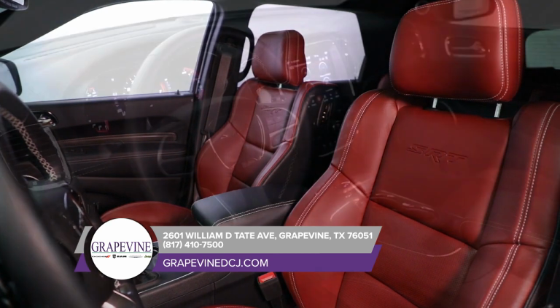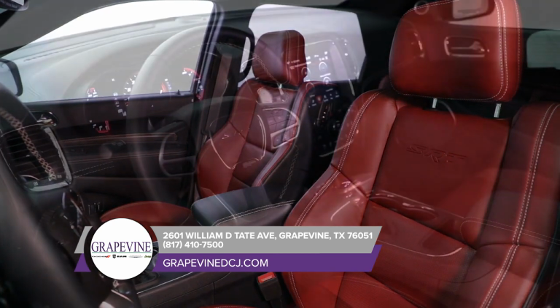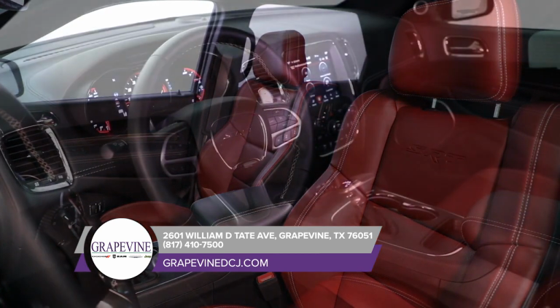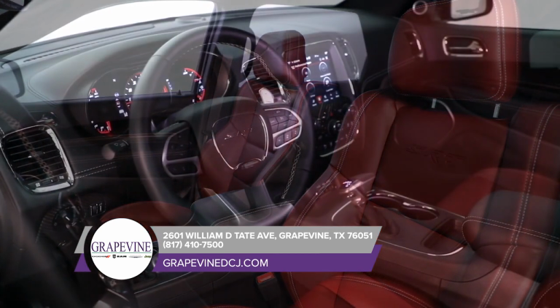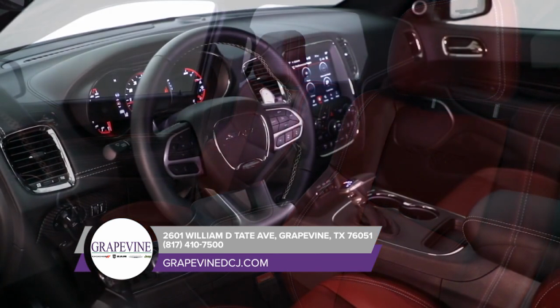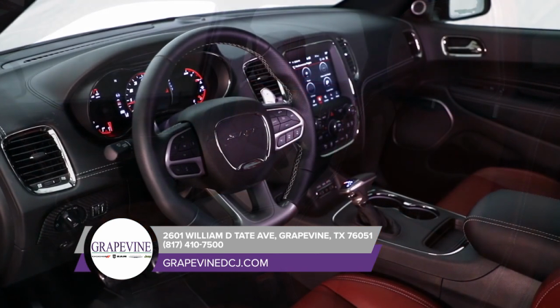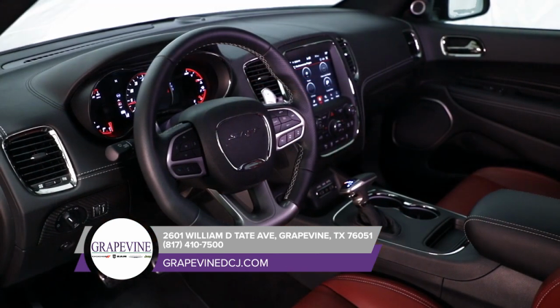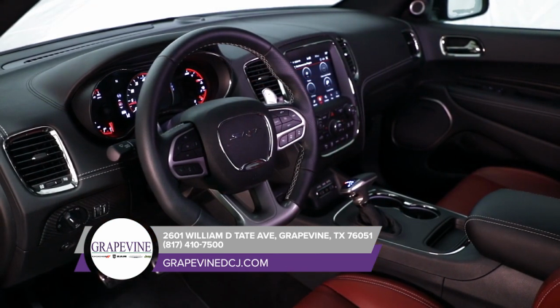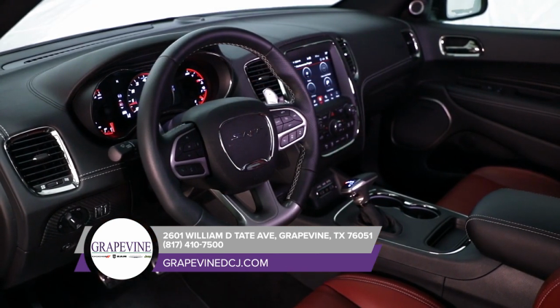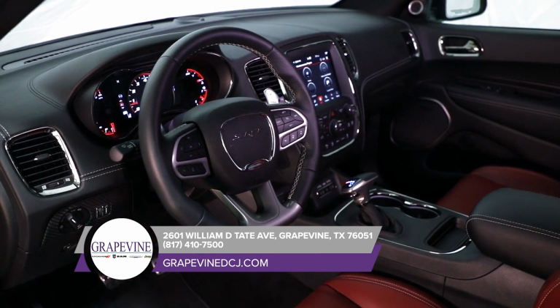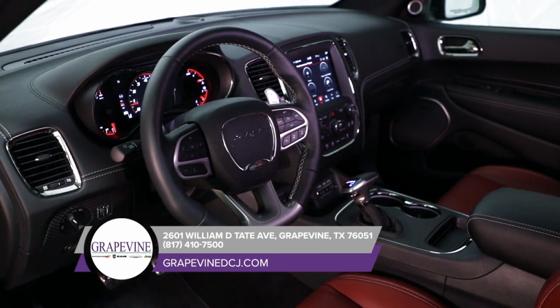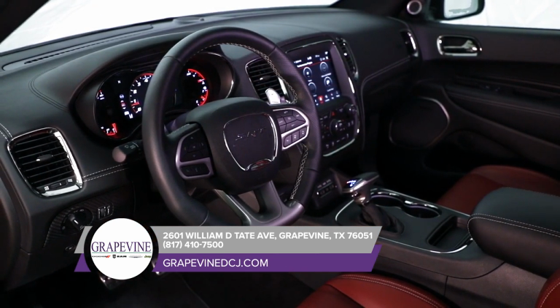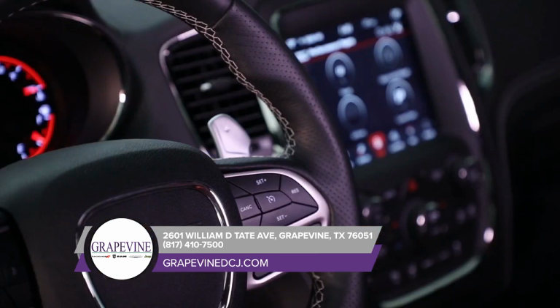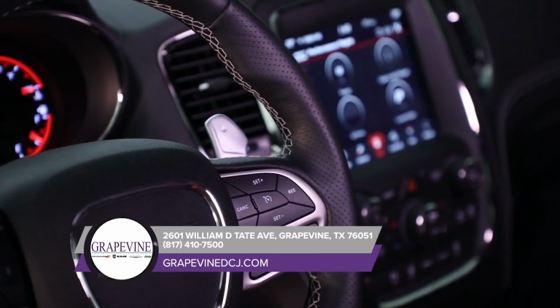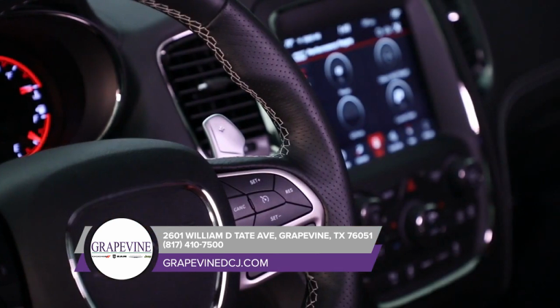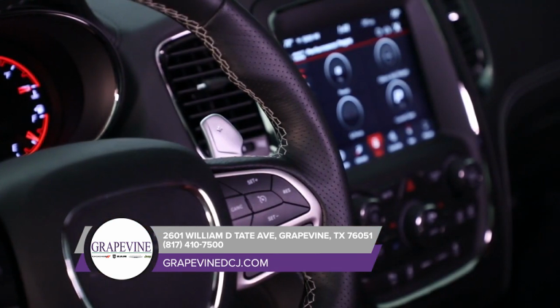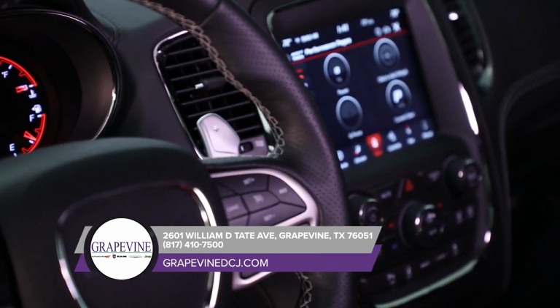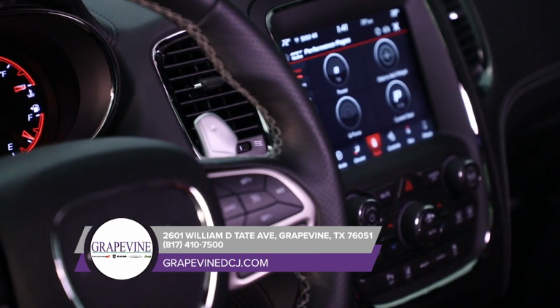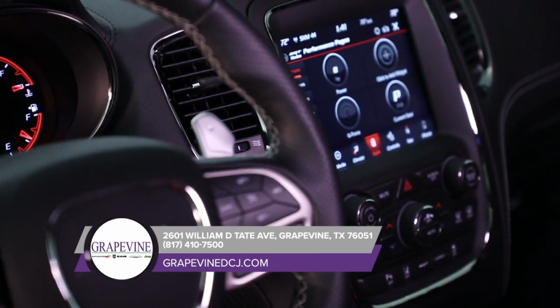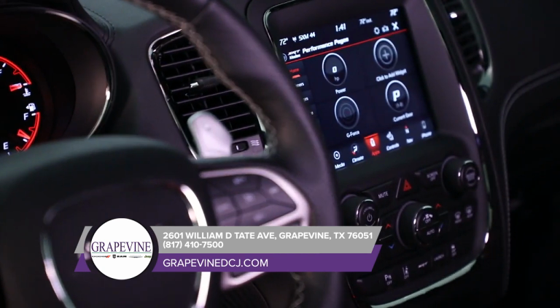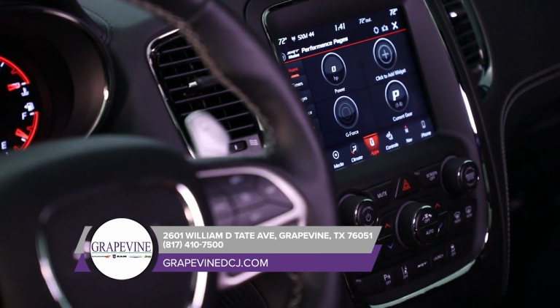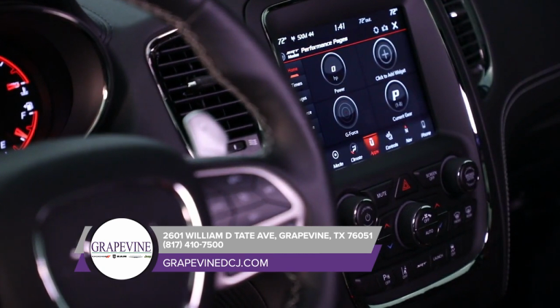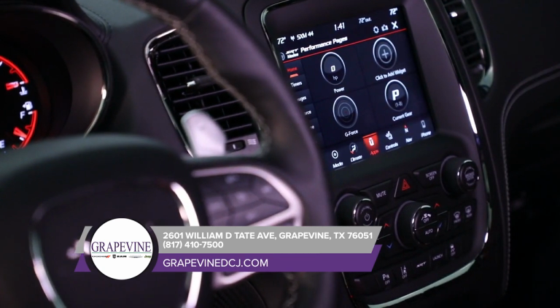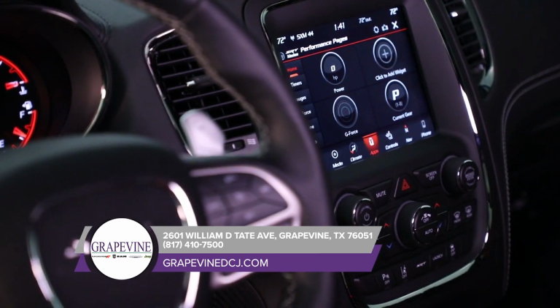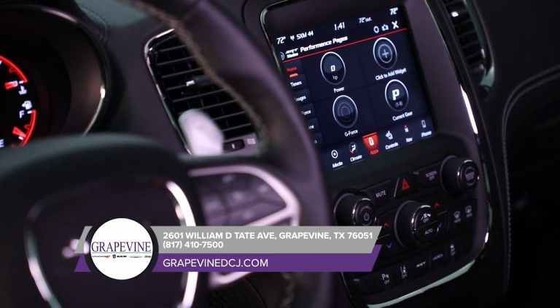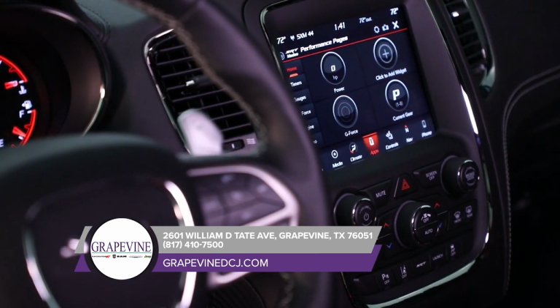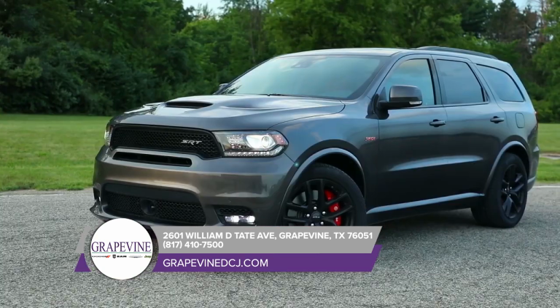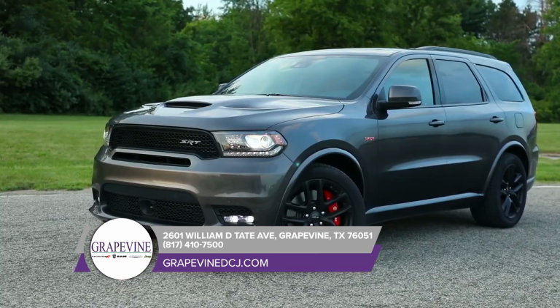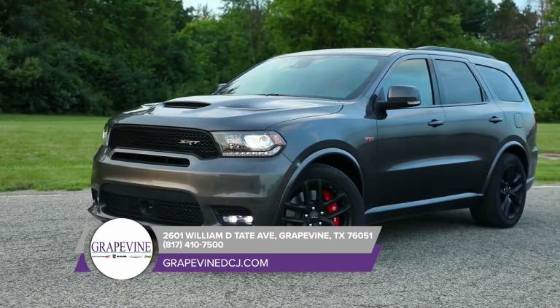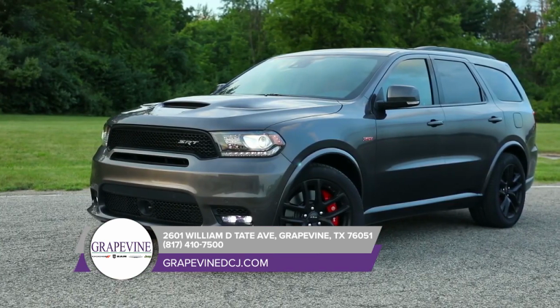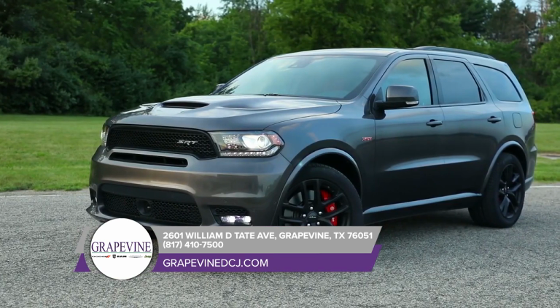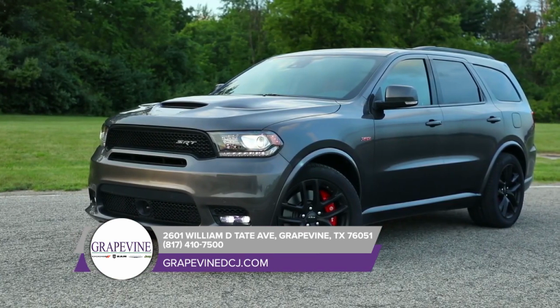The Dodge Durango packs a full-size punch with state-of-the-art features that could make any home entertainment system jealous. So put it to the test, and then test it some more.